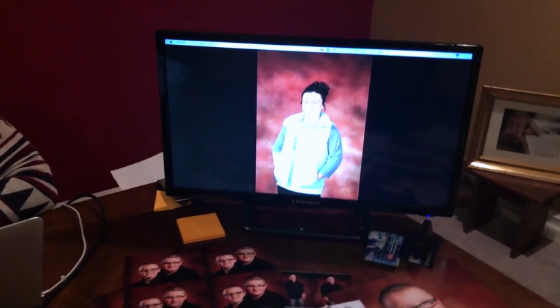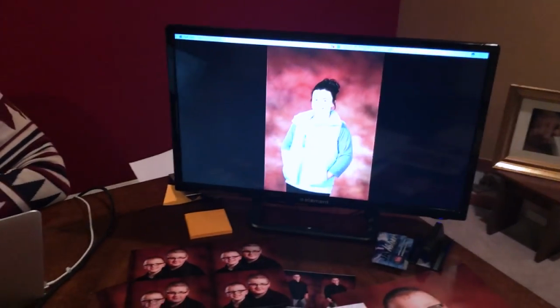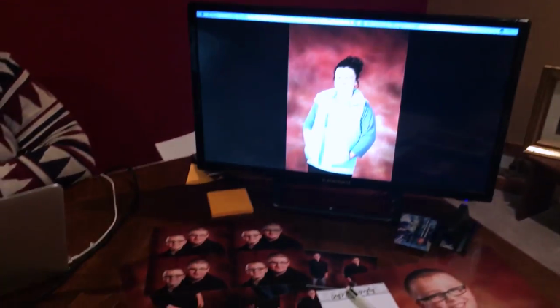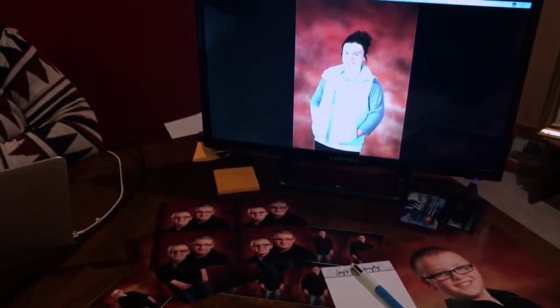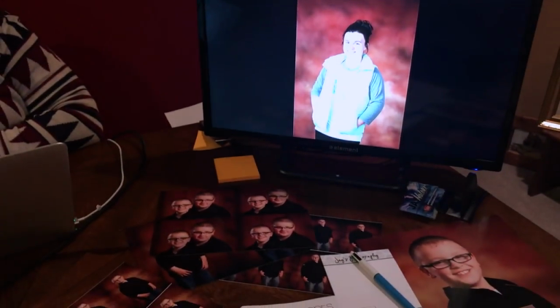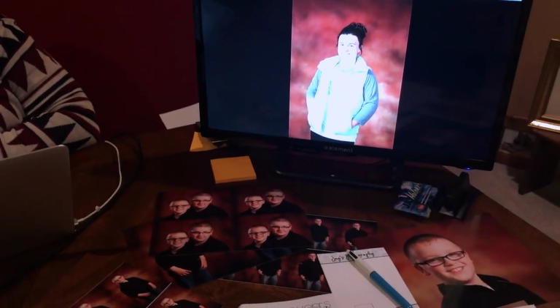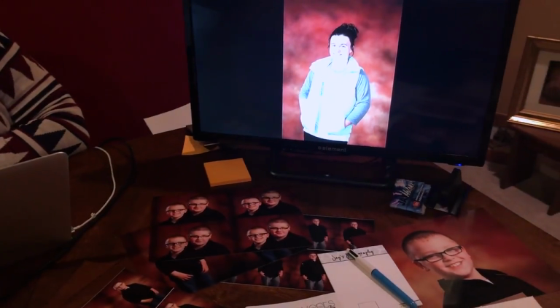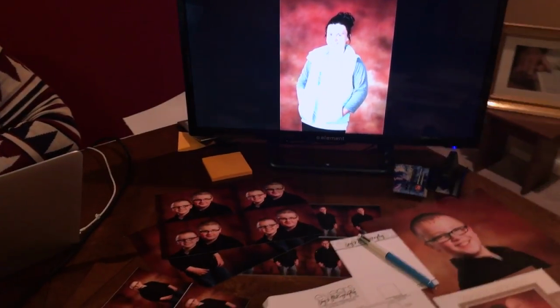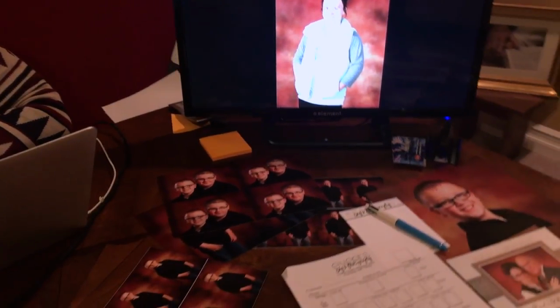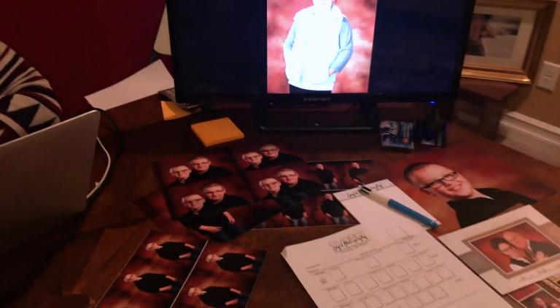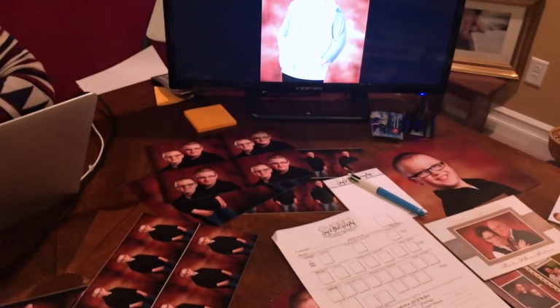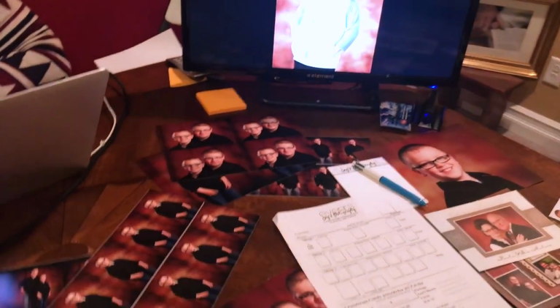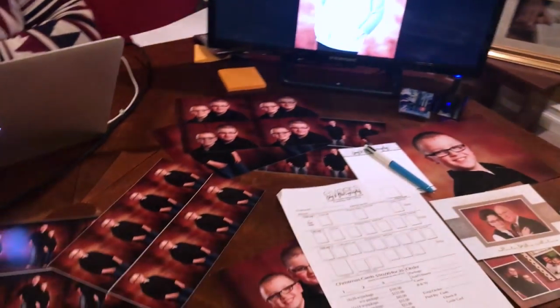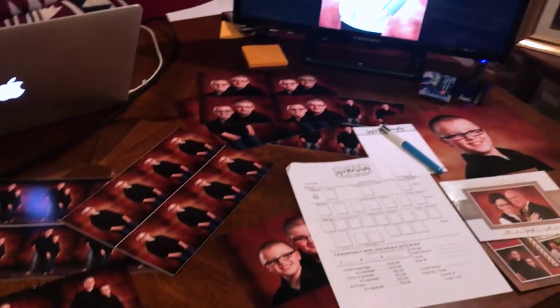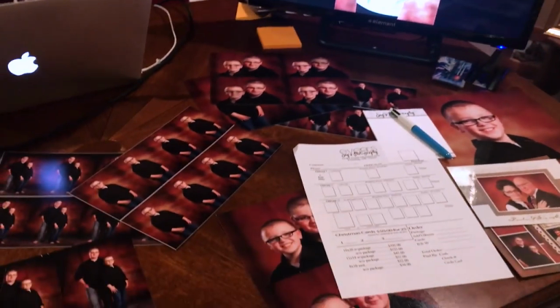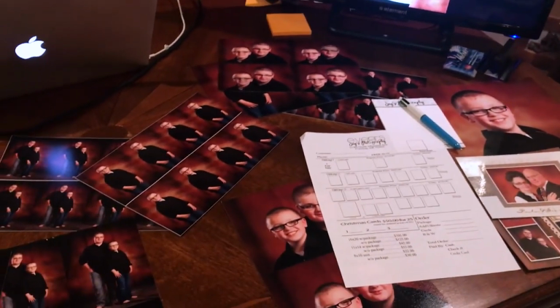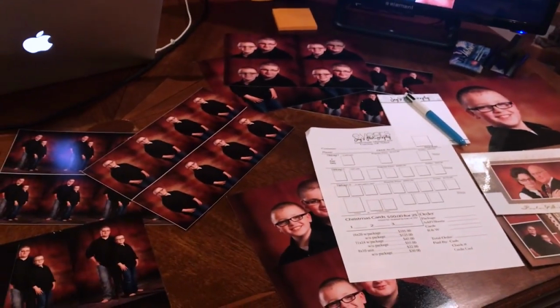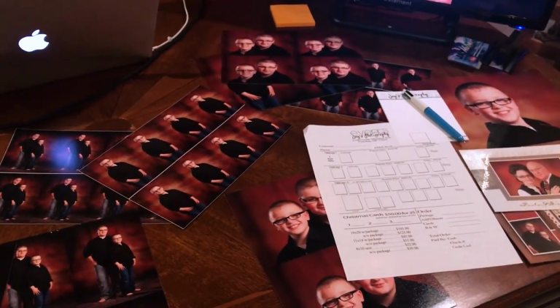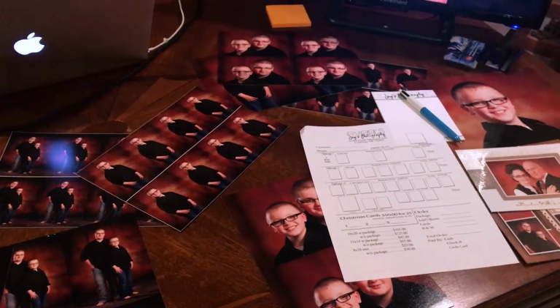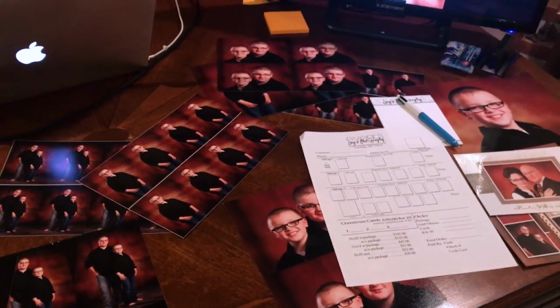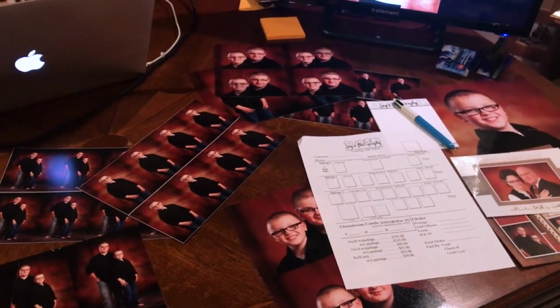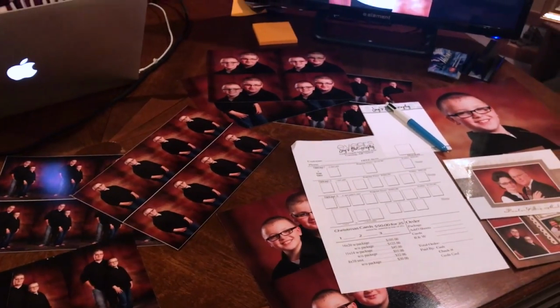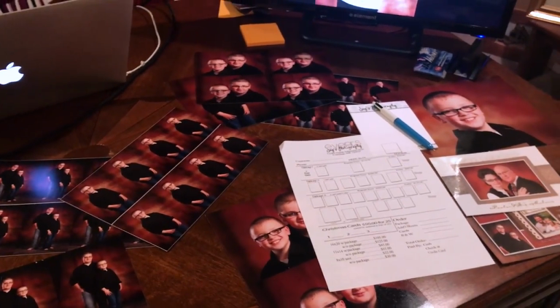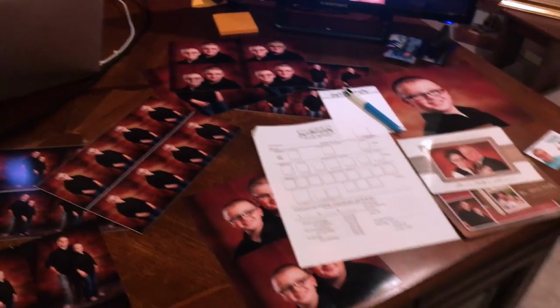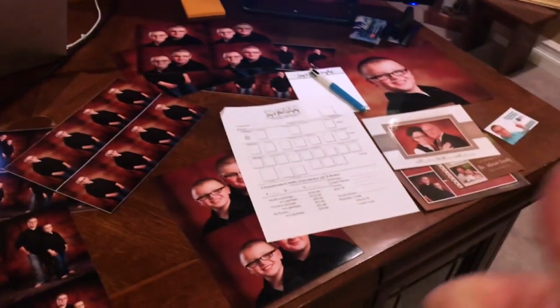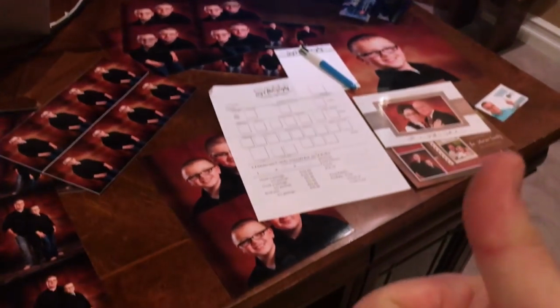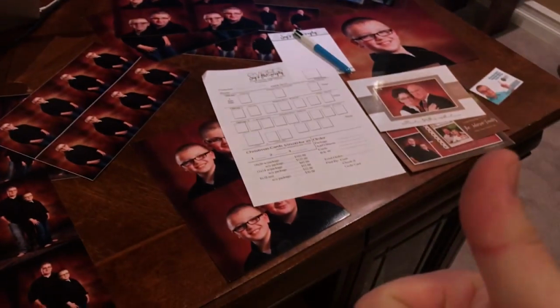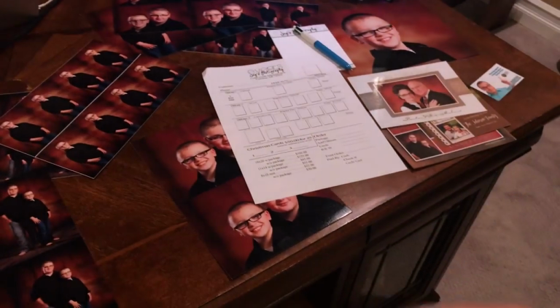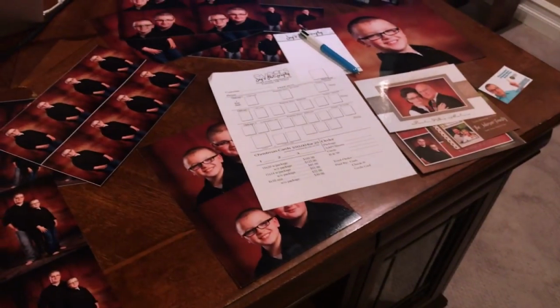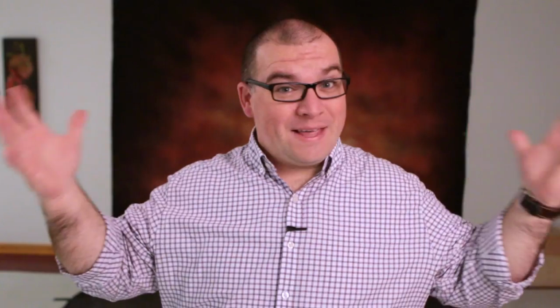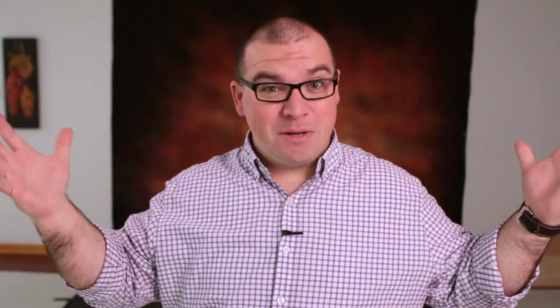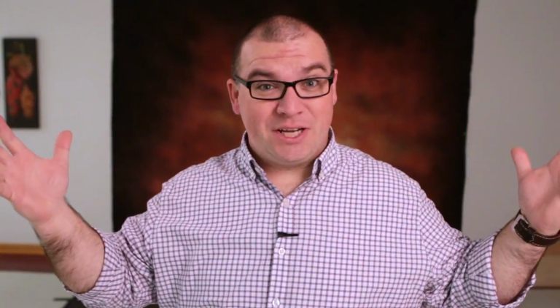Once the customers are finished here, they pick out what they want, pick out the packages — hopefully they buy big packages — and then they're good to go and they're finished. And that's pretty much it.